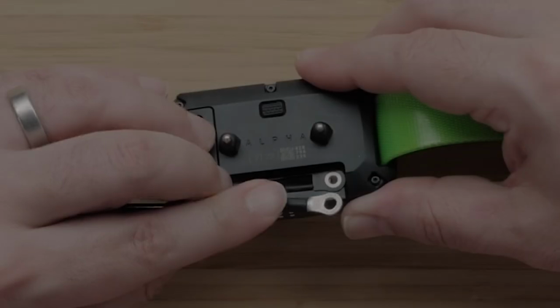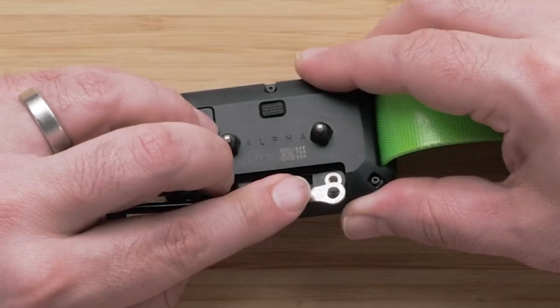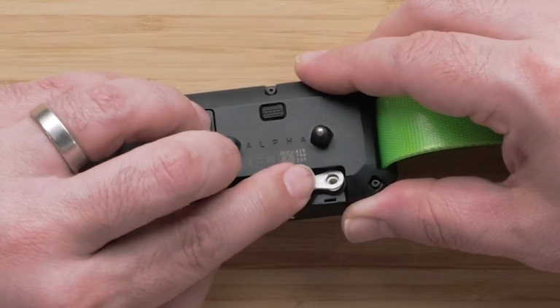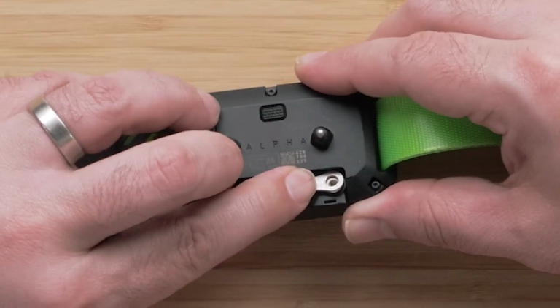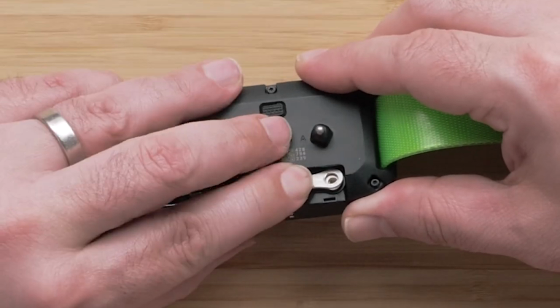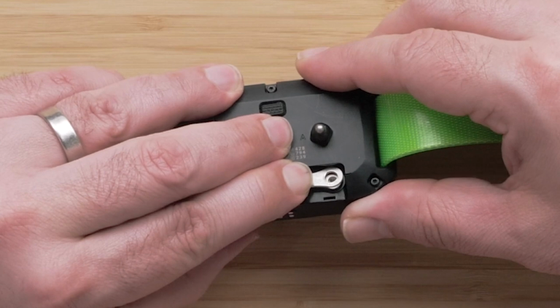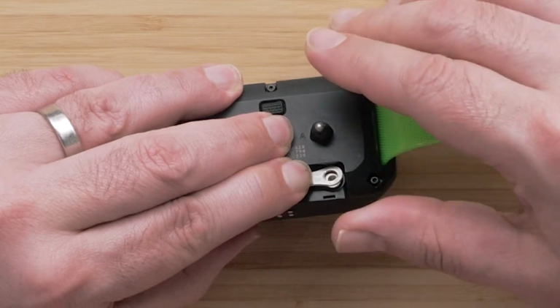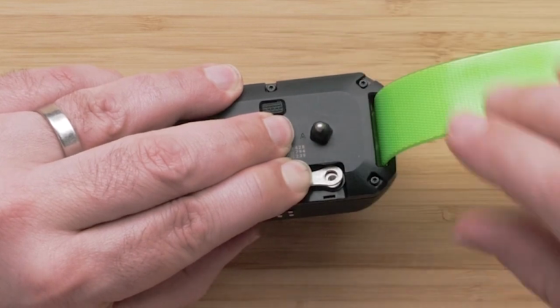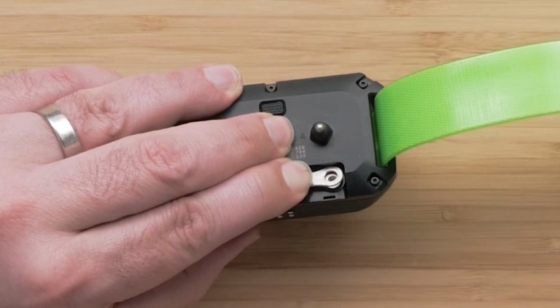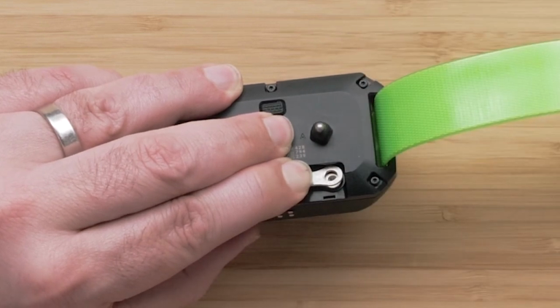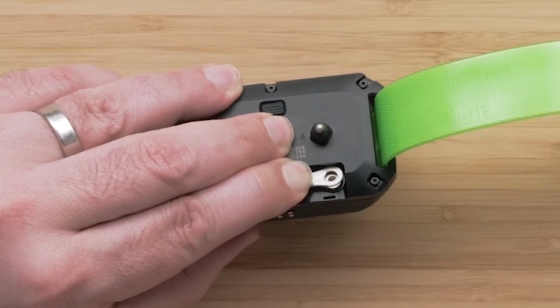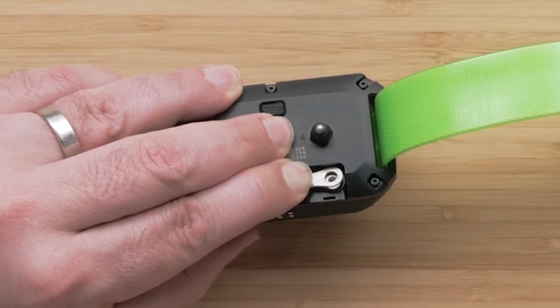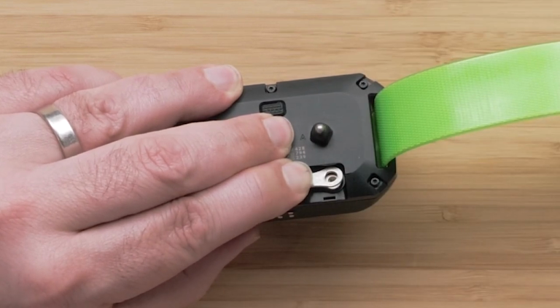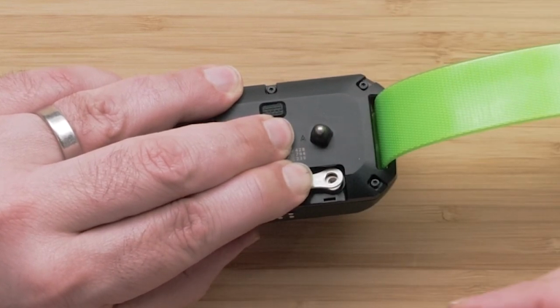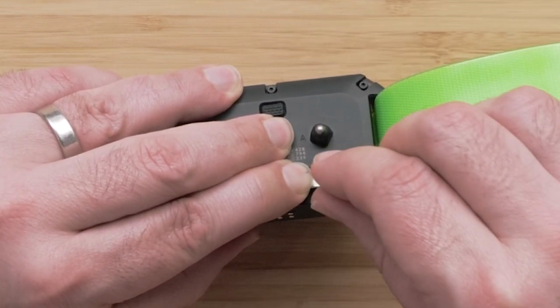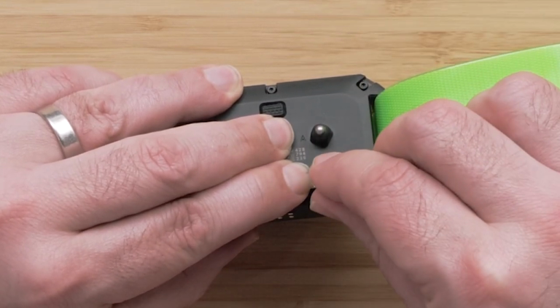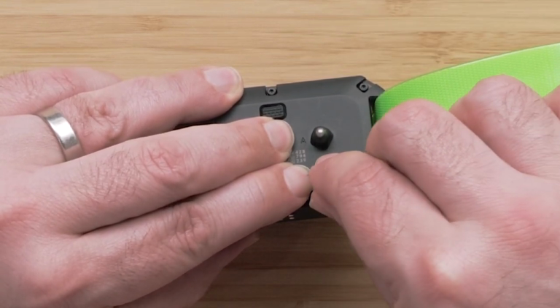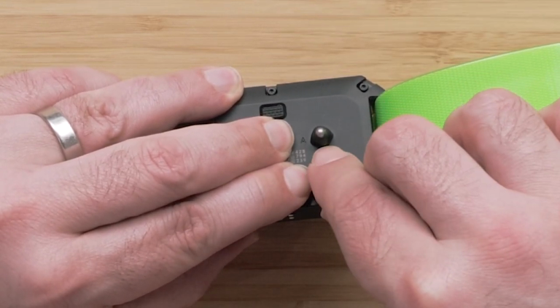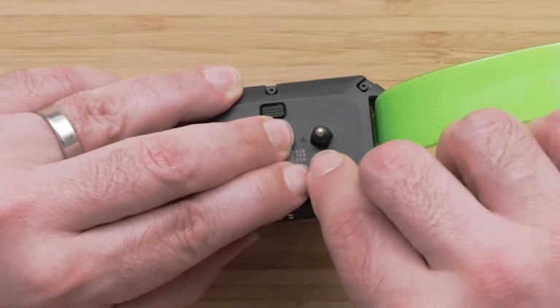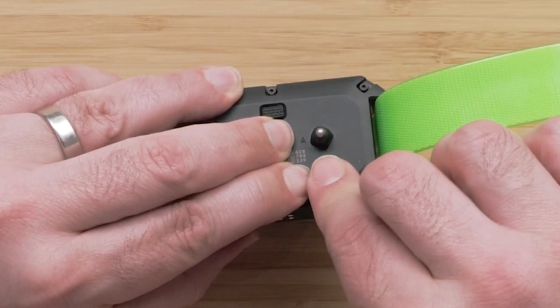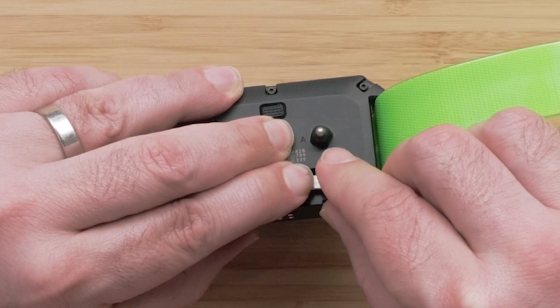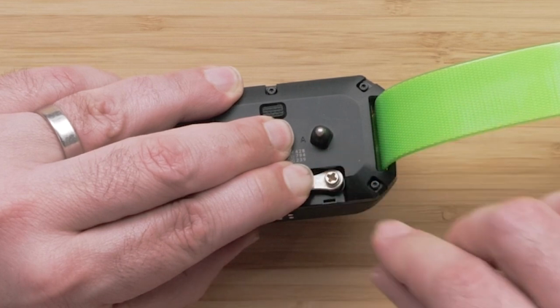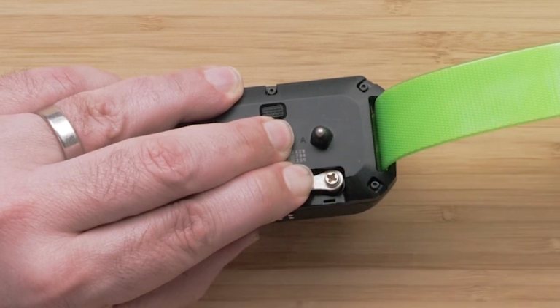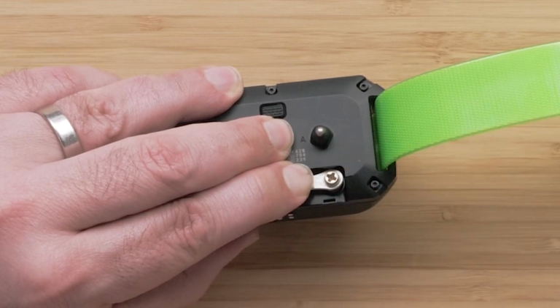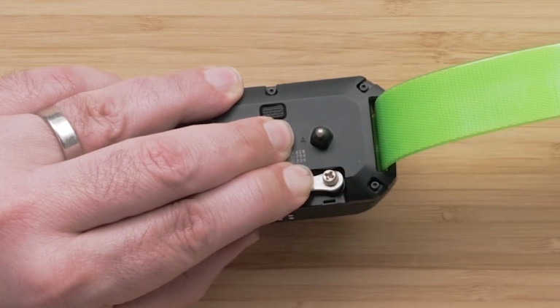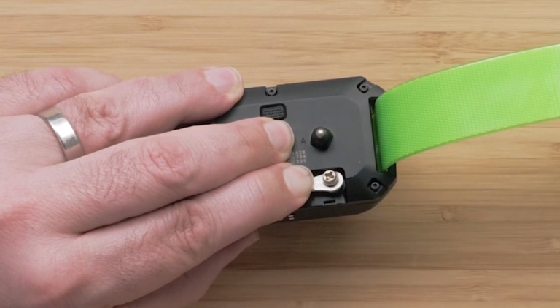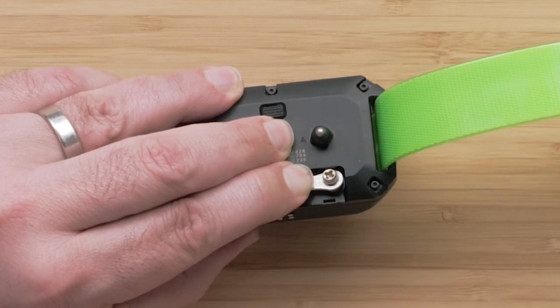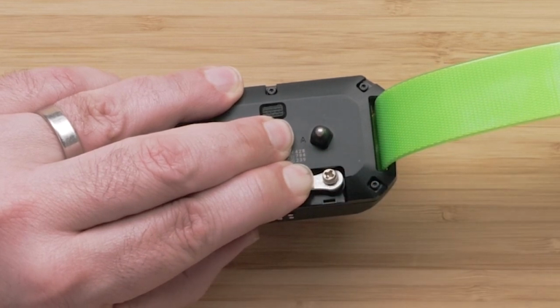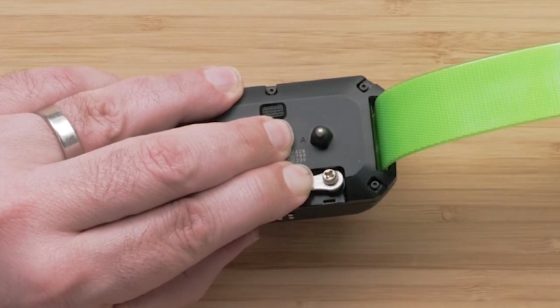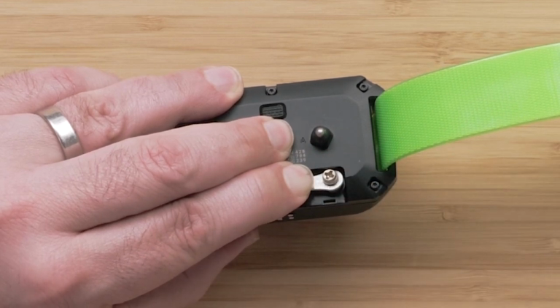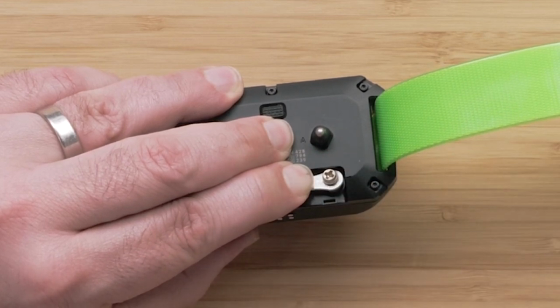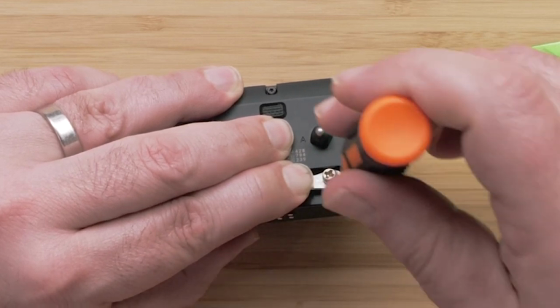Now place the antenna into the provided indentation with the connector flat over the hole for the attachment screw. Reinsert the larger Phillips-head screw attaching the antenna to the collar.